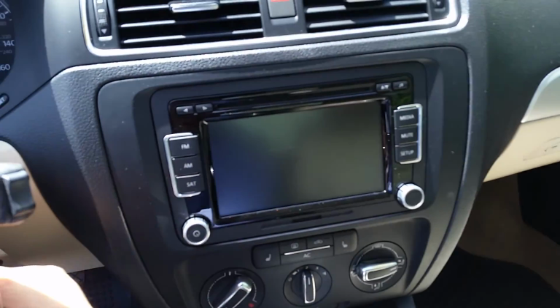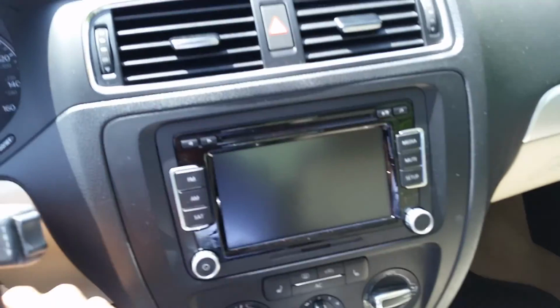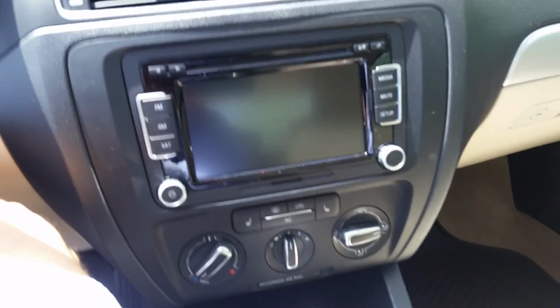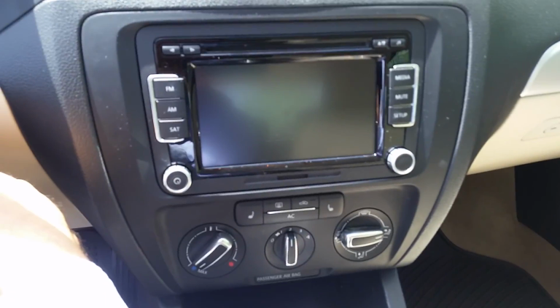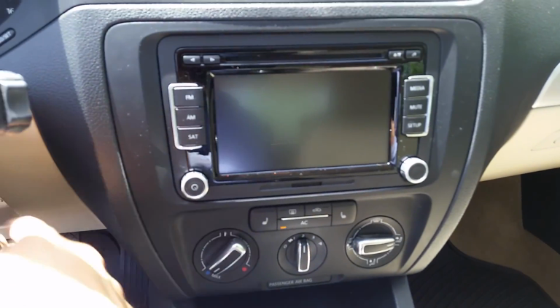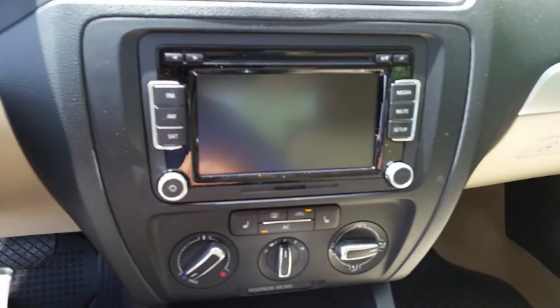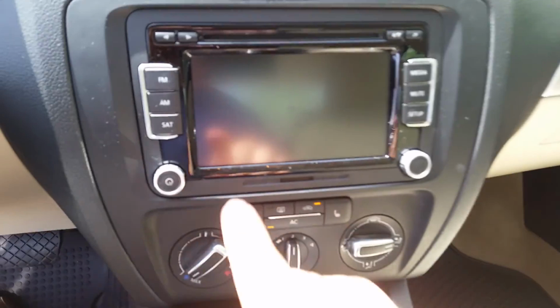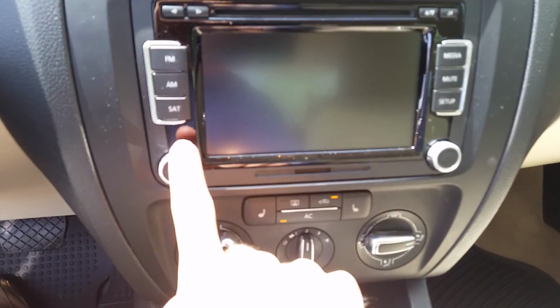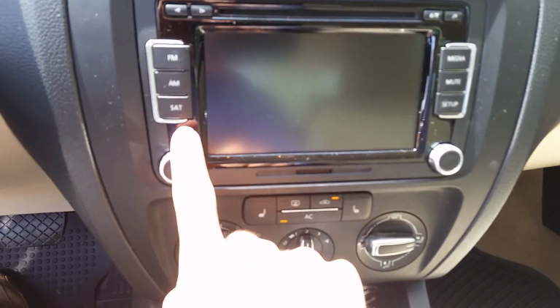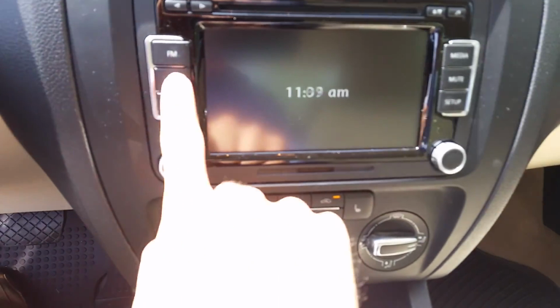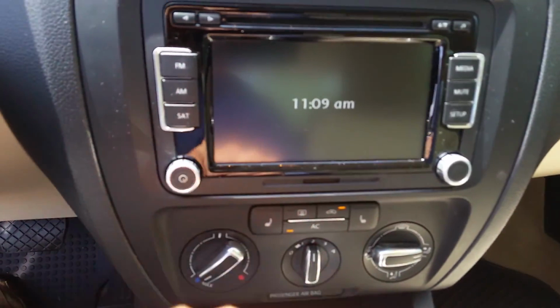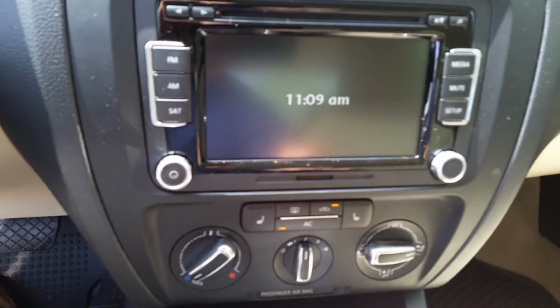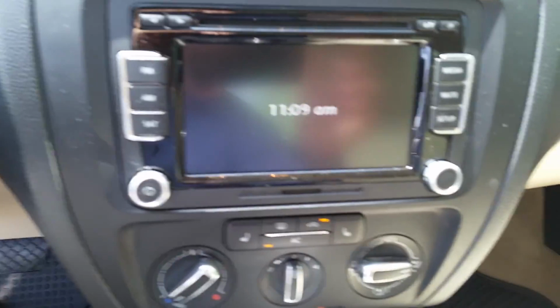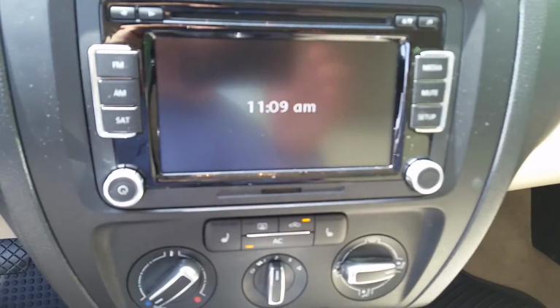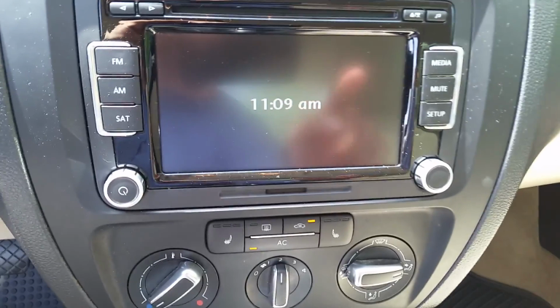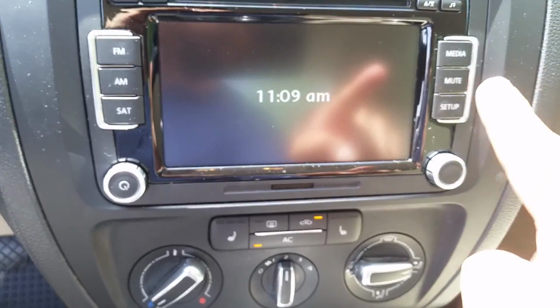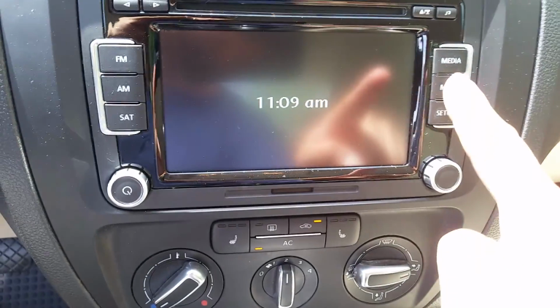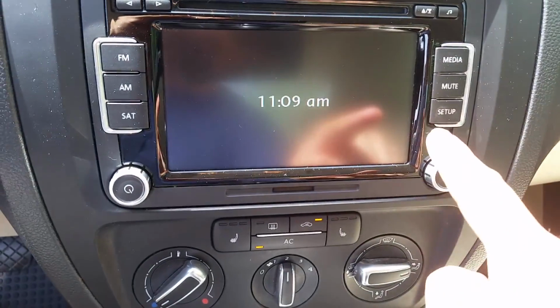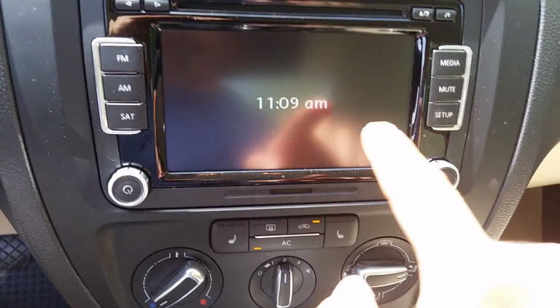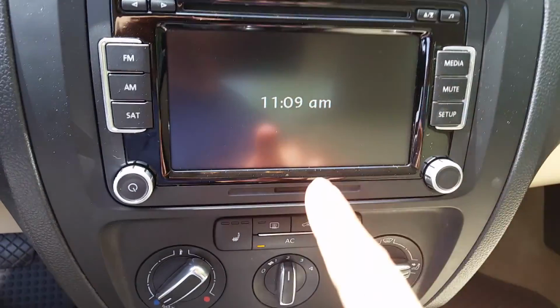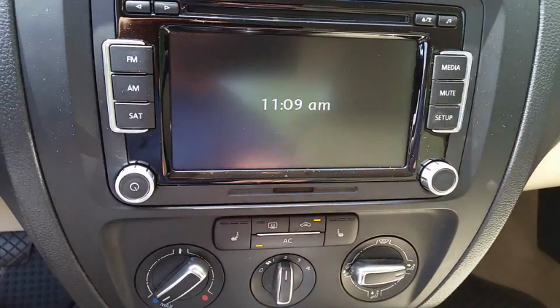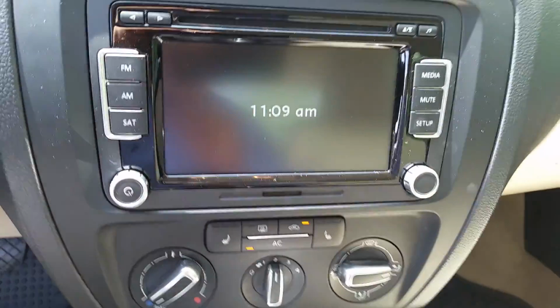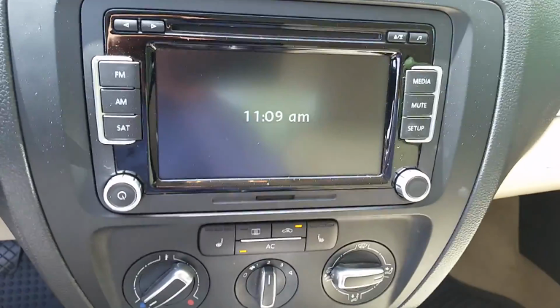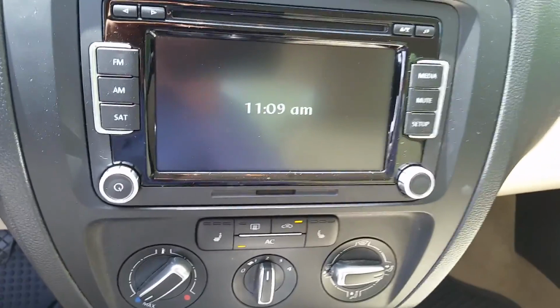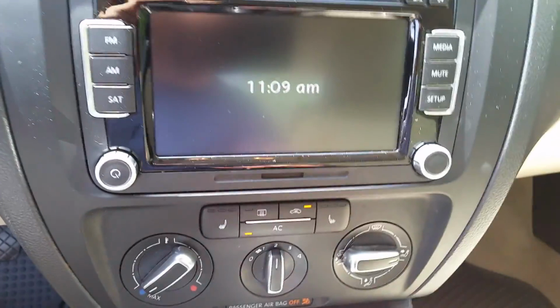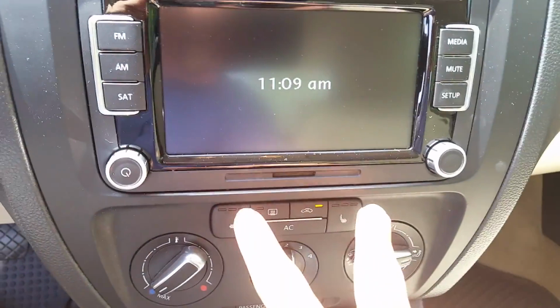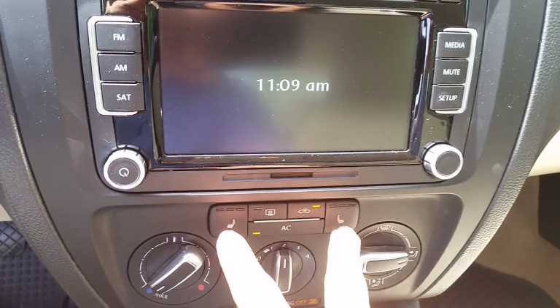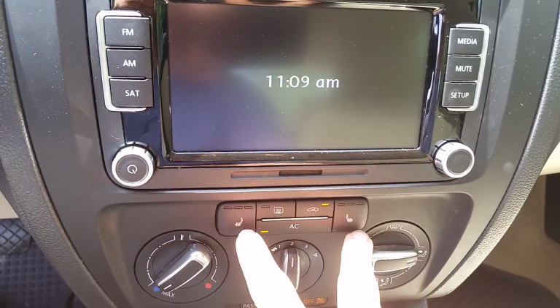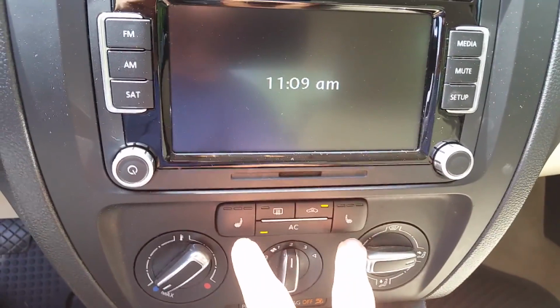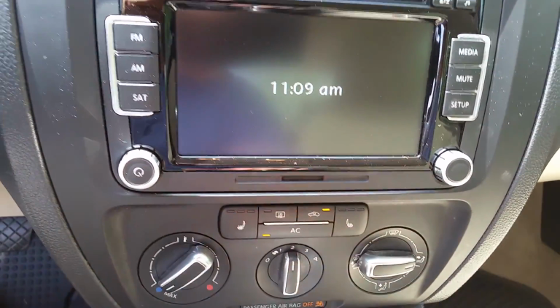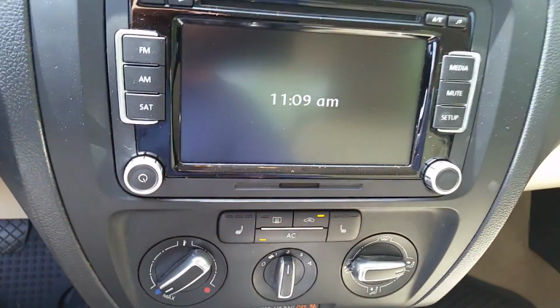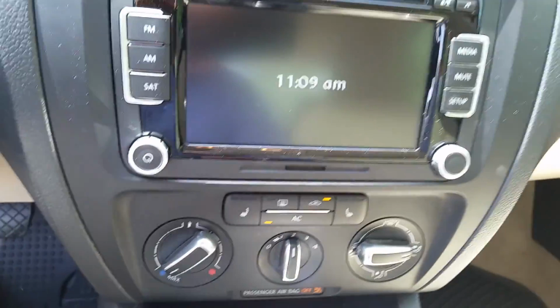Let's turn this baby on. You've got satellite radio, AM, FM, media, full screen, heated front seats — three different levels.